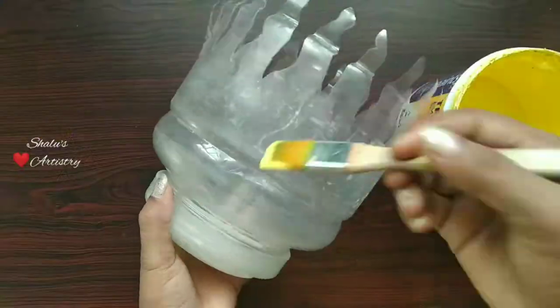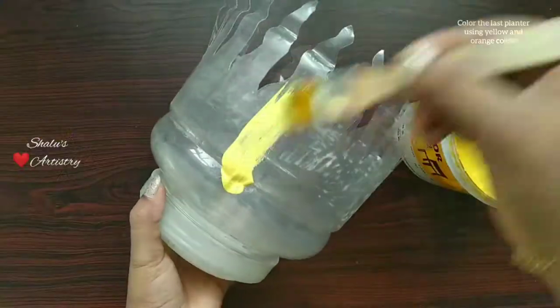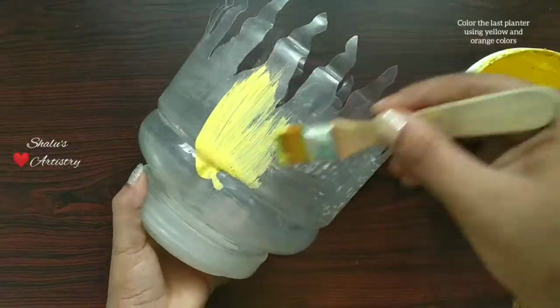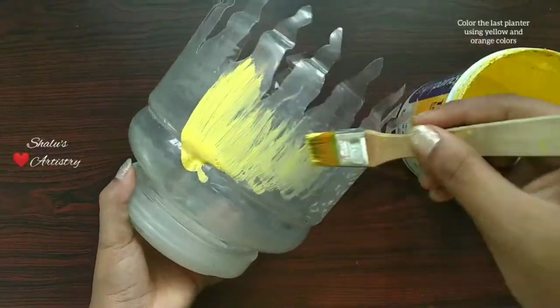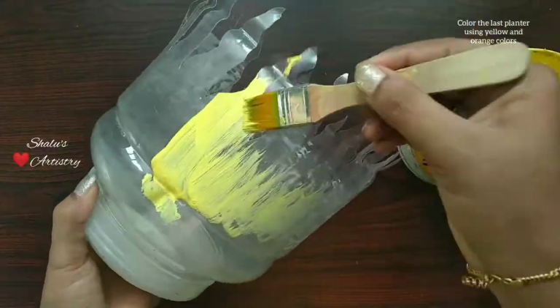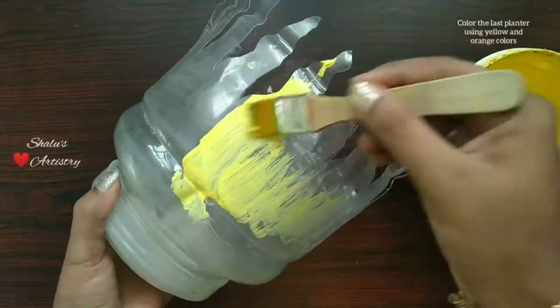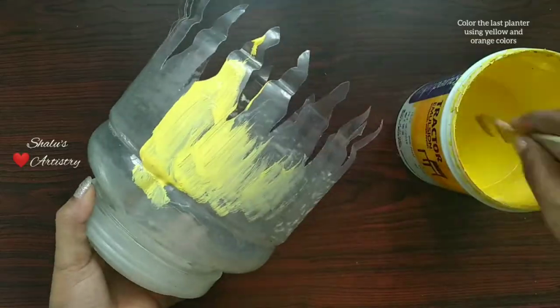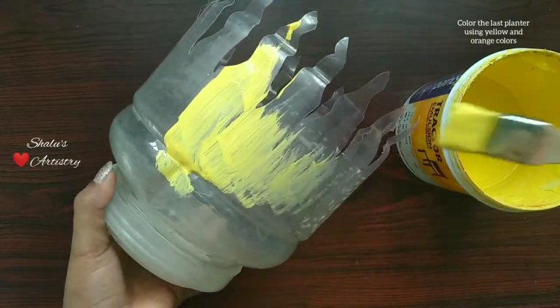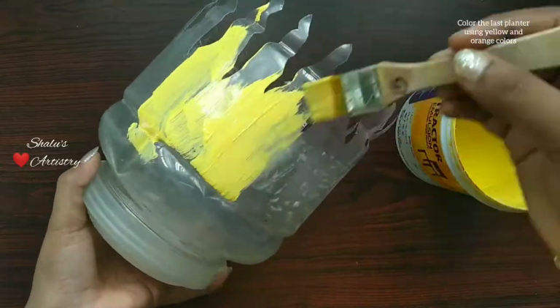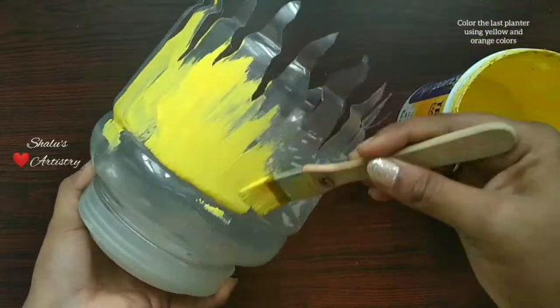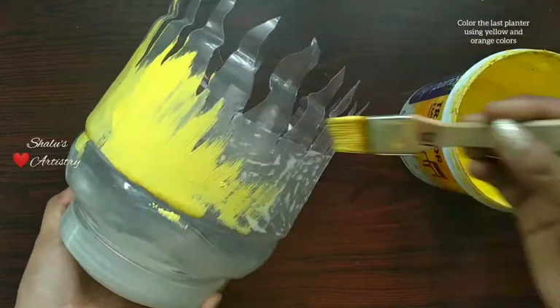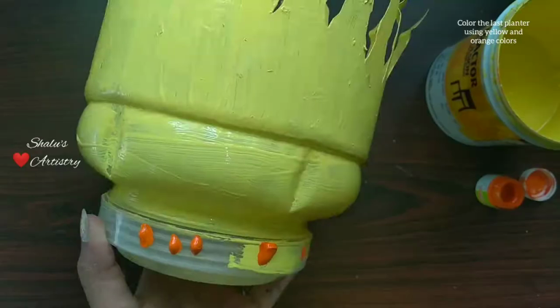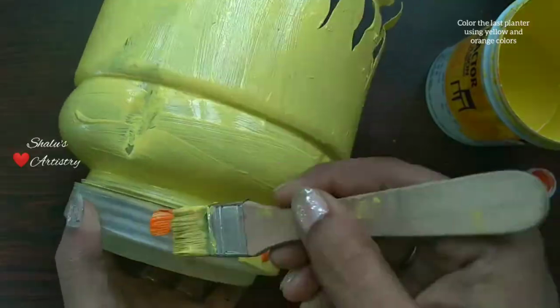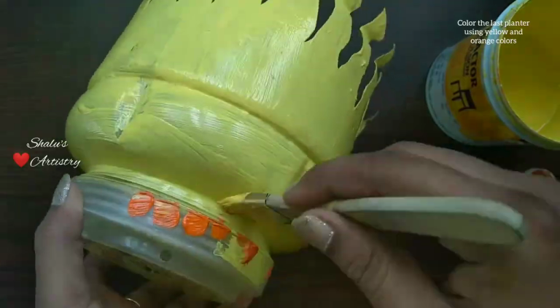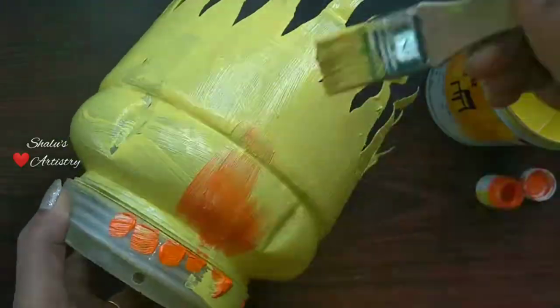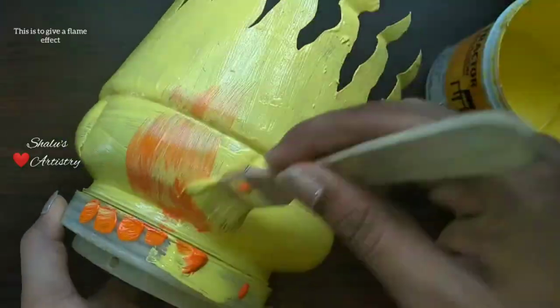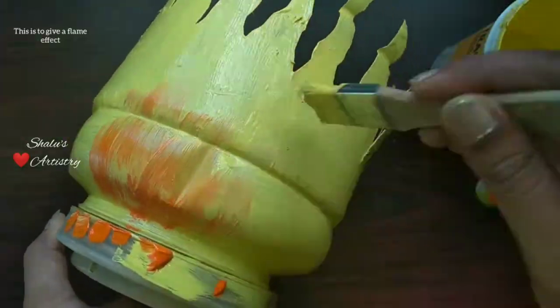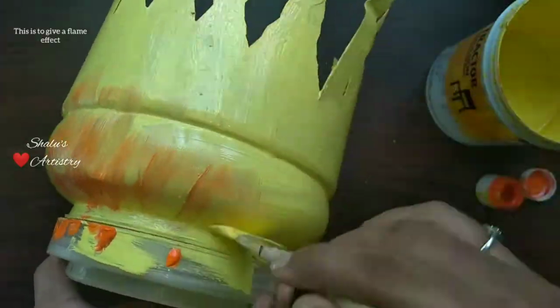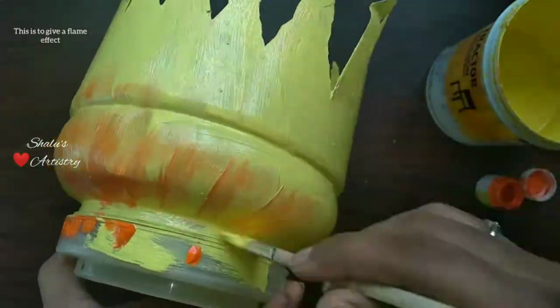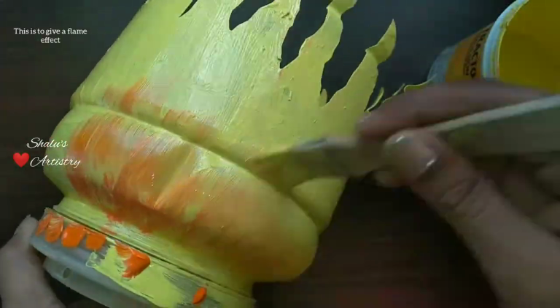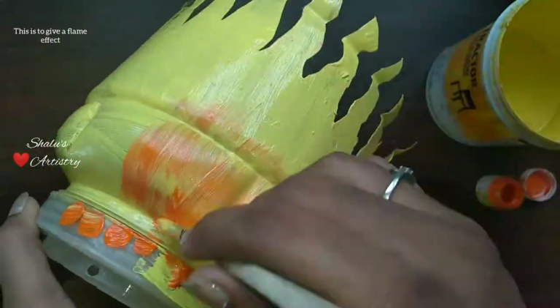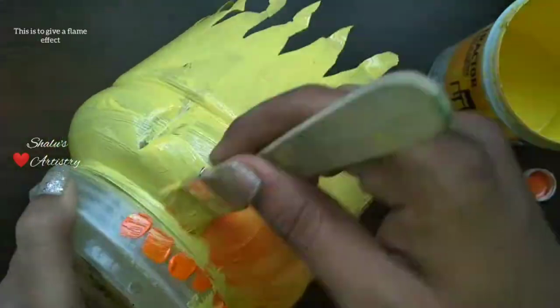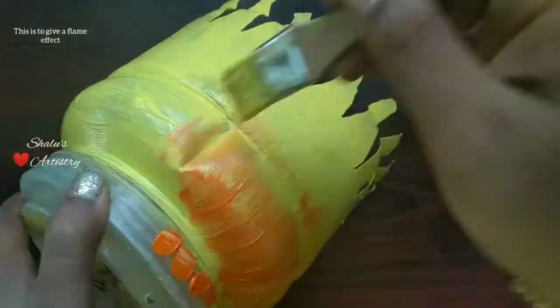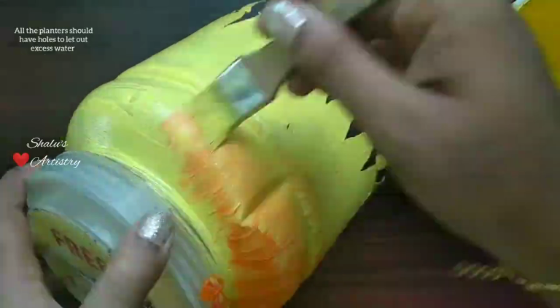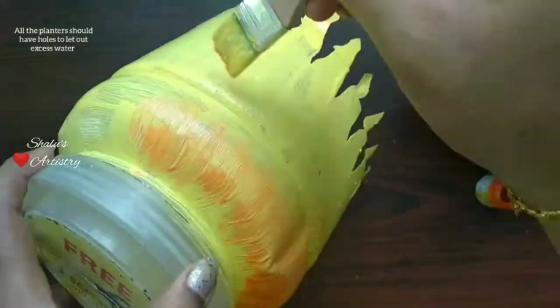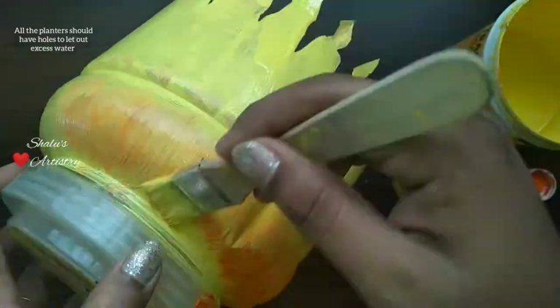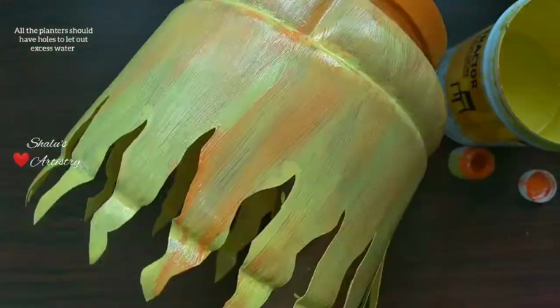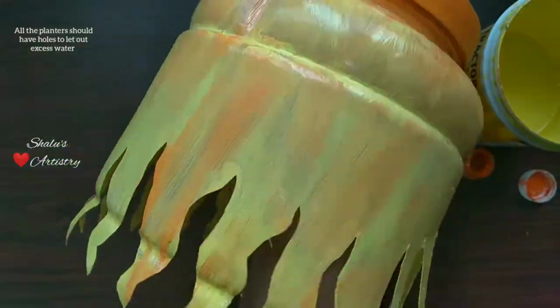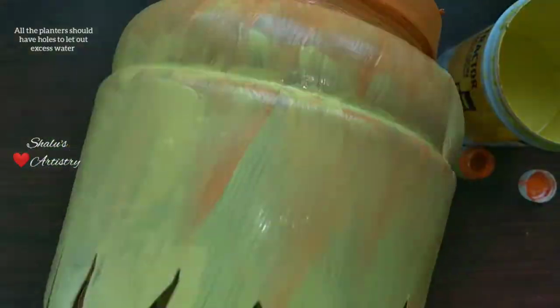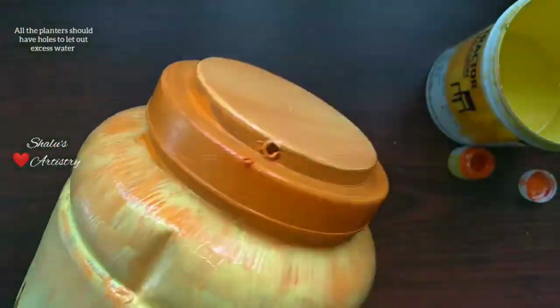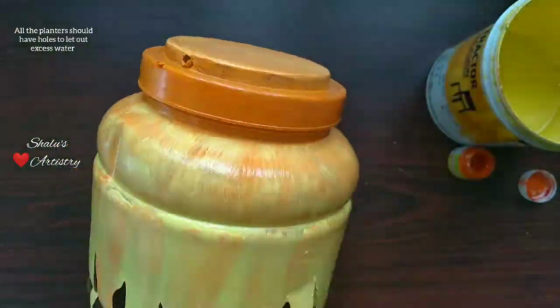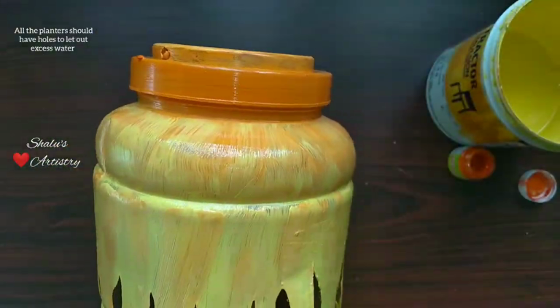Finally, for the last planter, color it with yellow and orange color to make it look like flames. This is a good way to reuse waste containers and decorate your garden artistically.